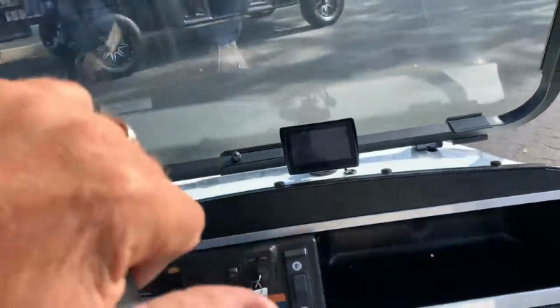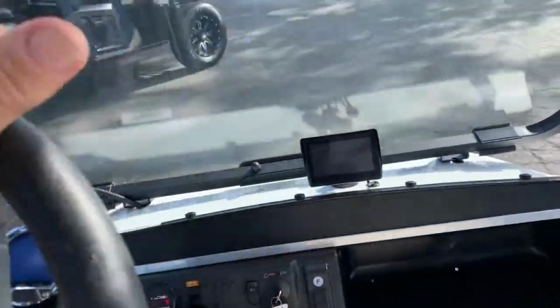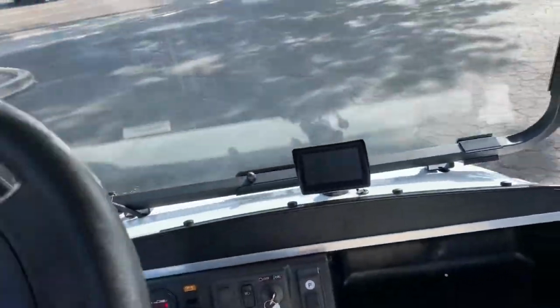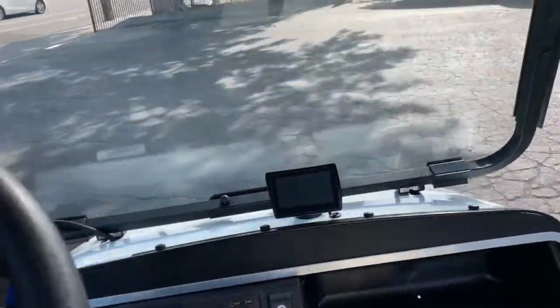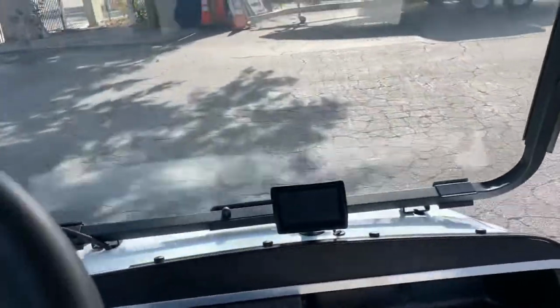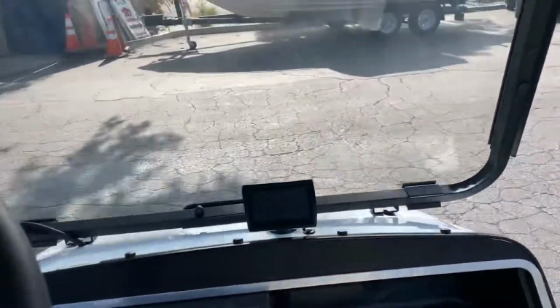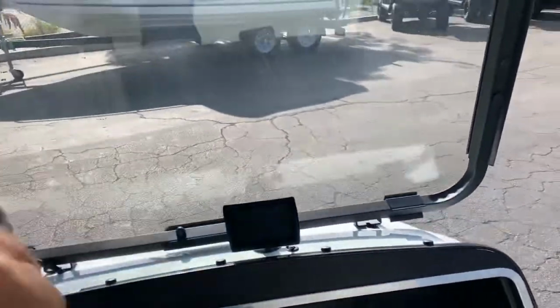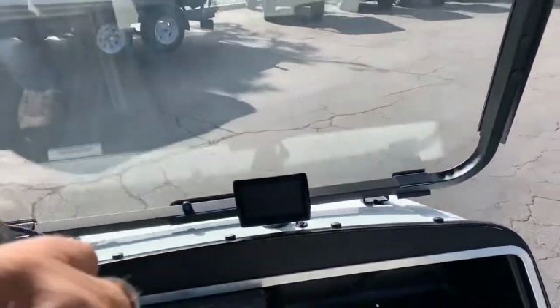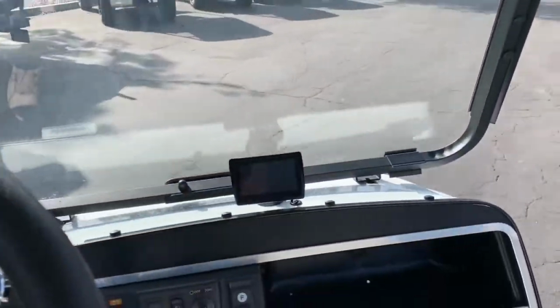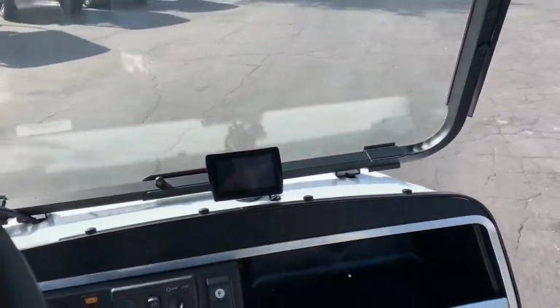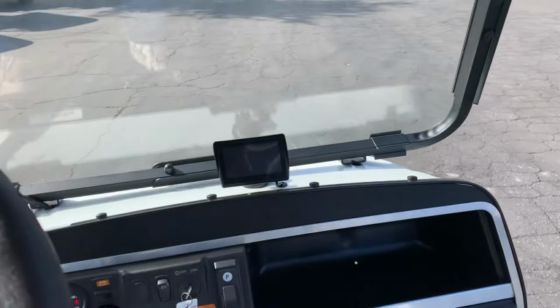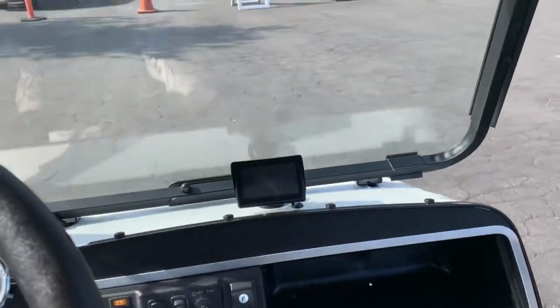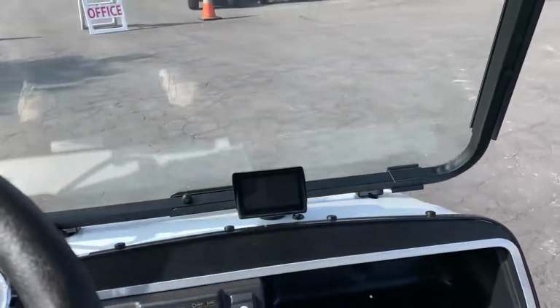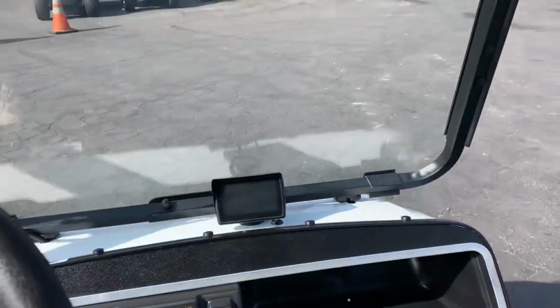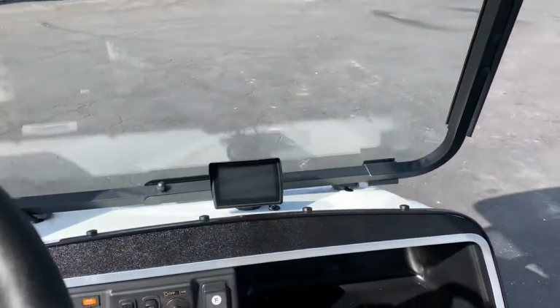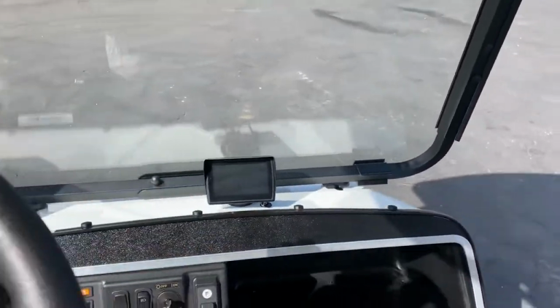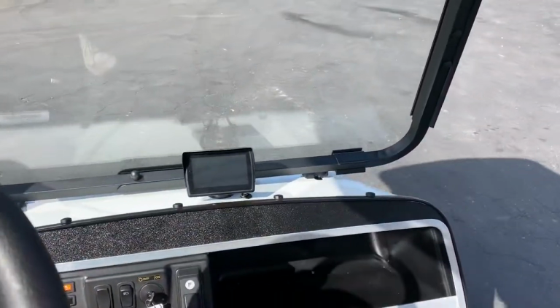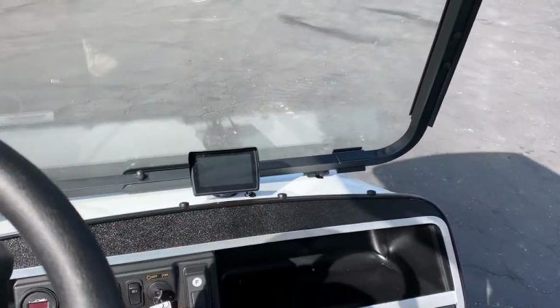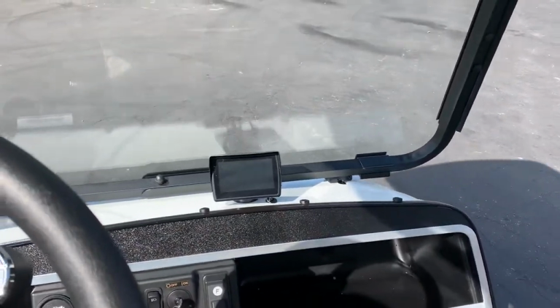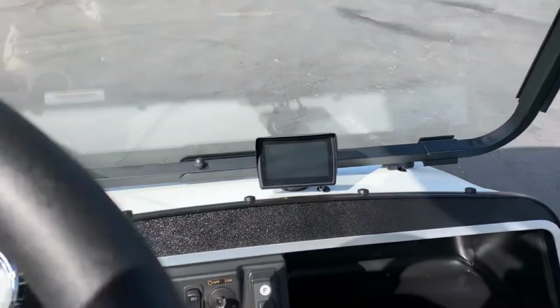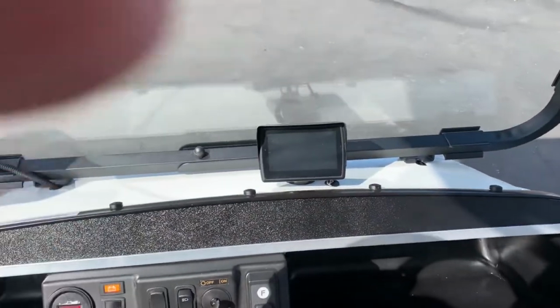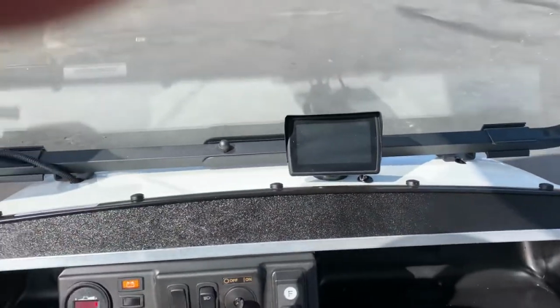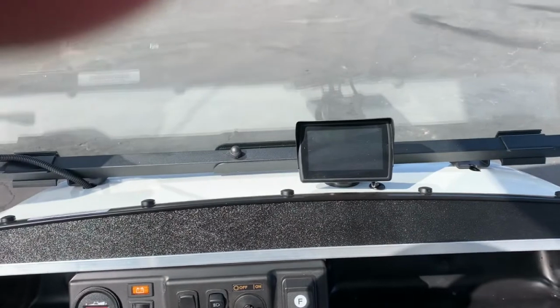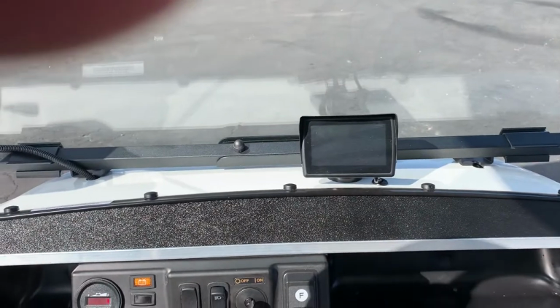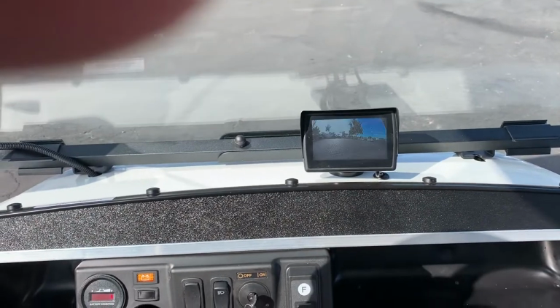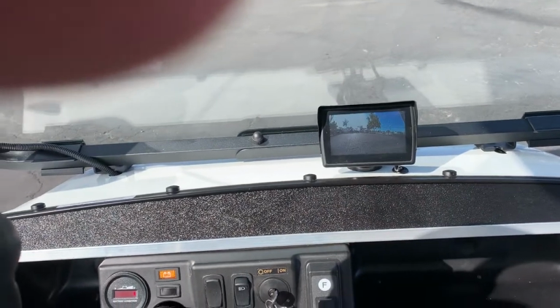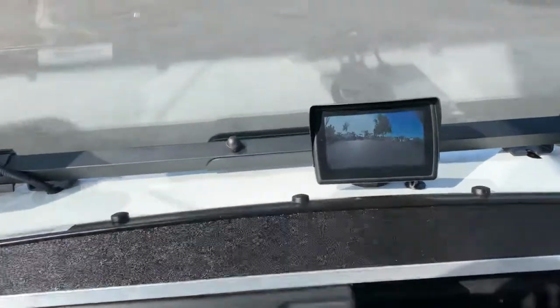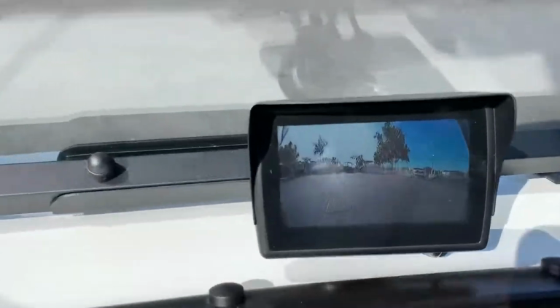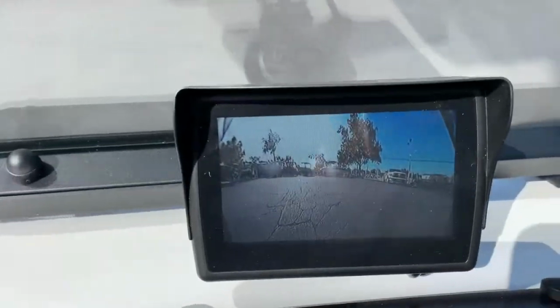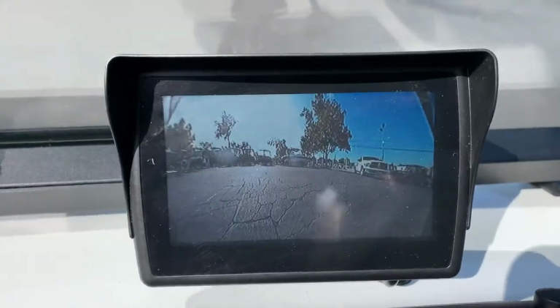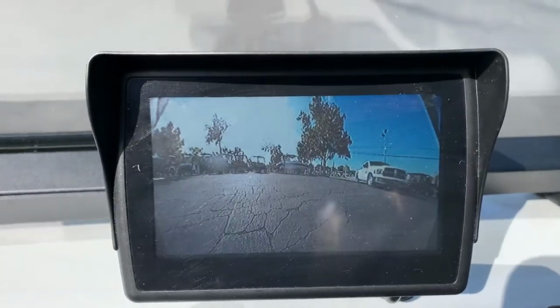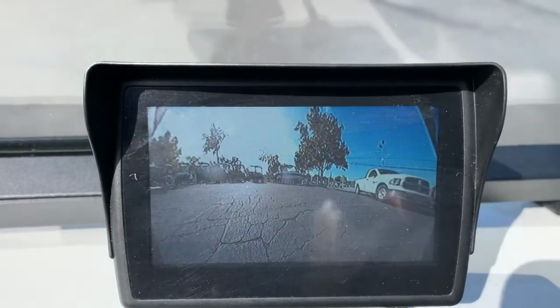There's really nothing more to show — it's brand new, brand new batteries, everything's ready to go. Putting her in reverse — you can see the camera right there.